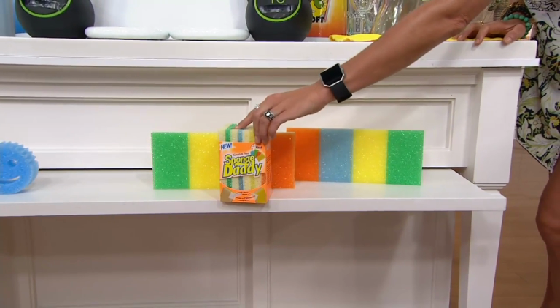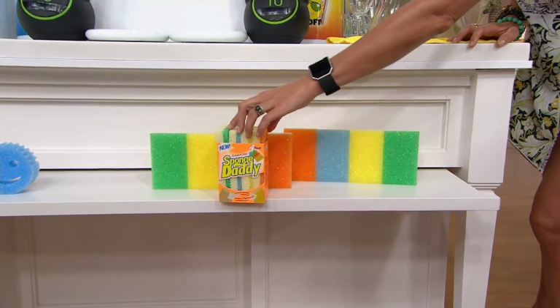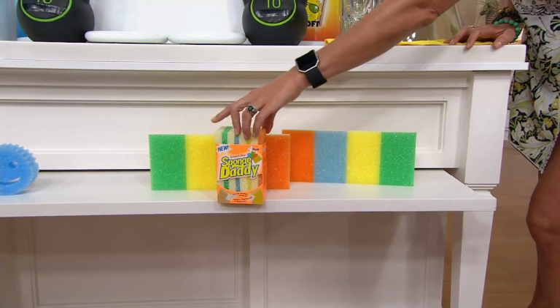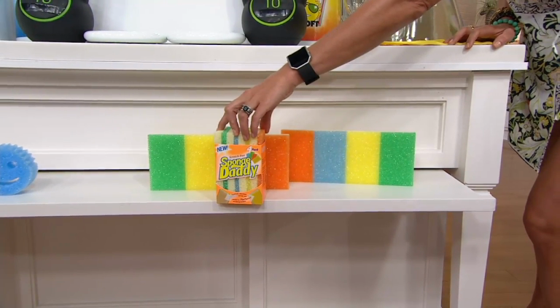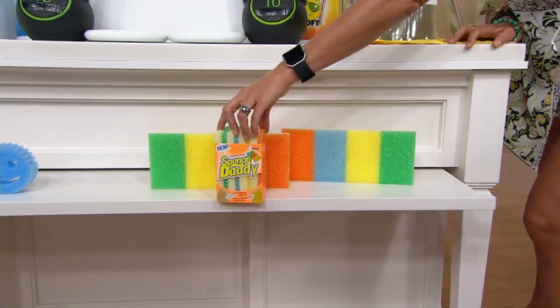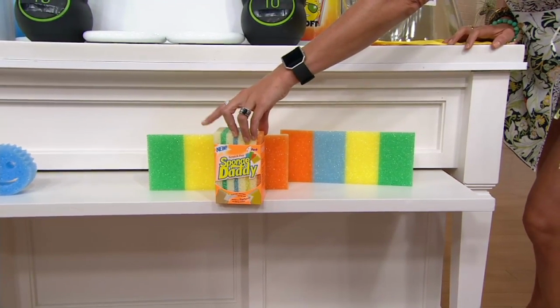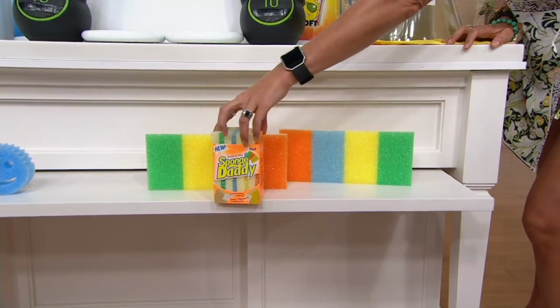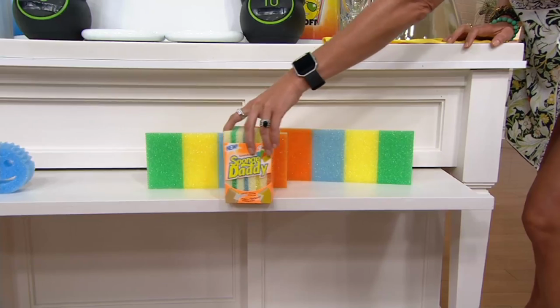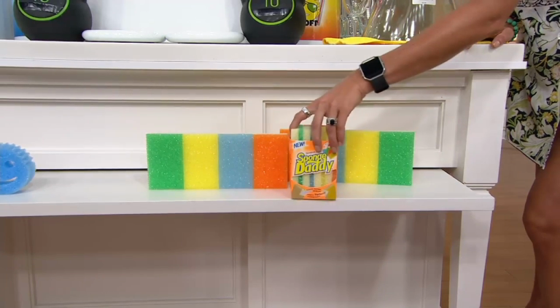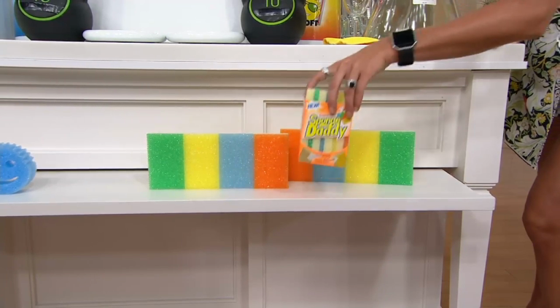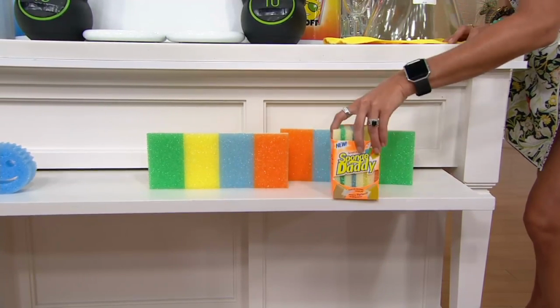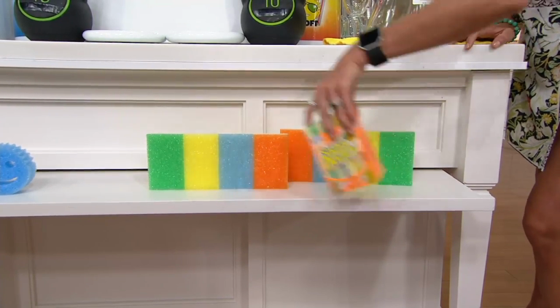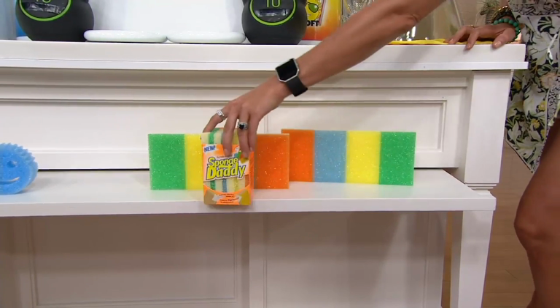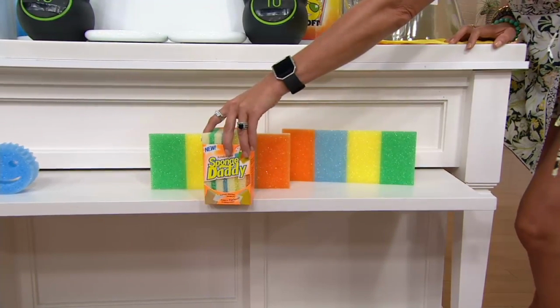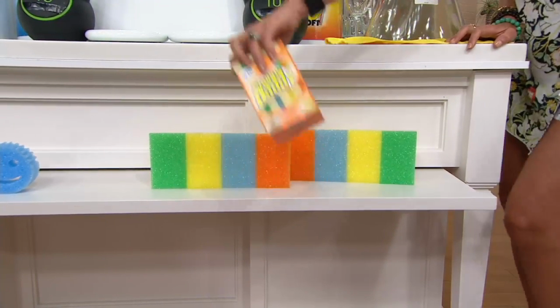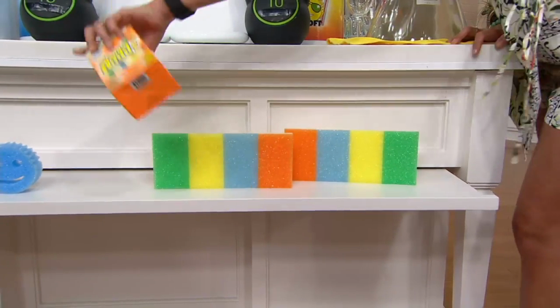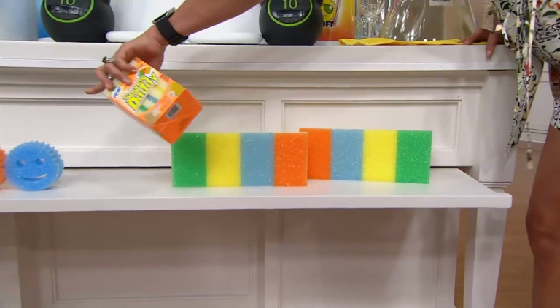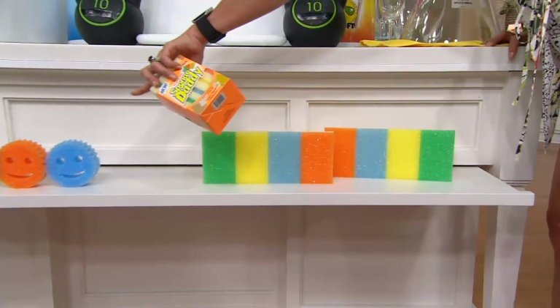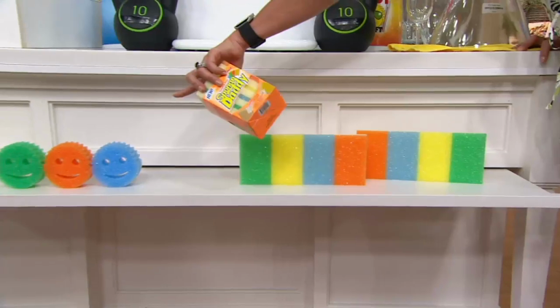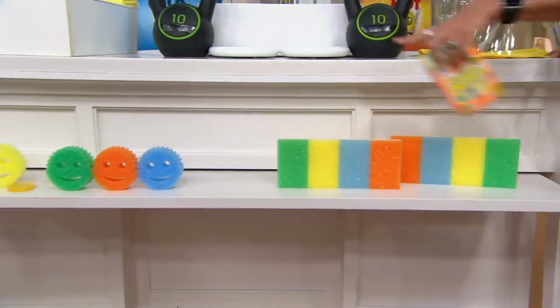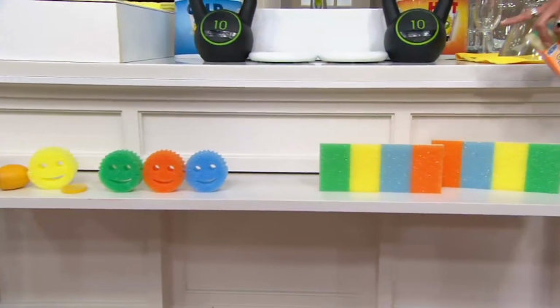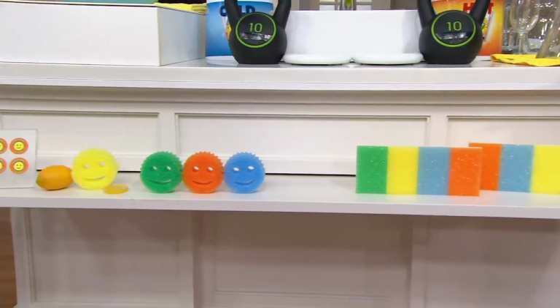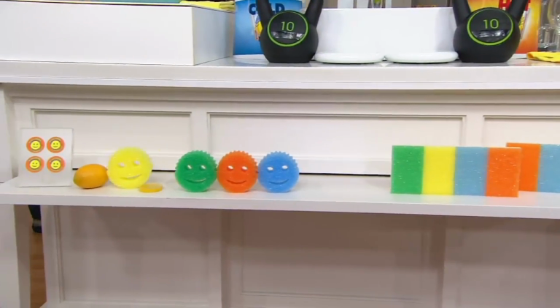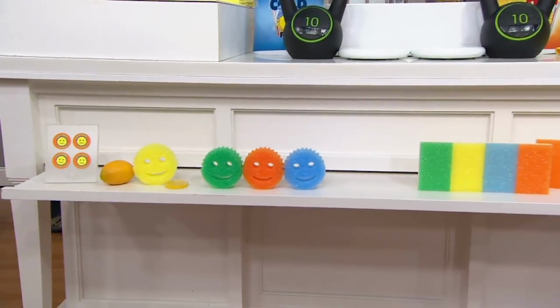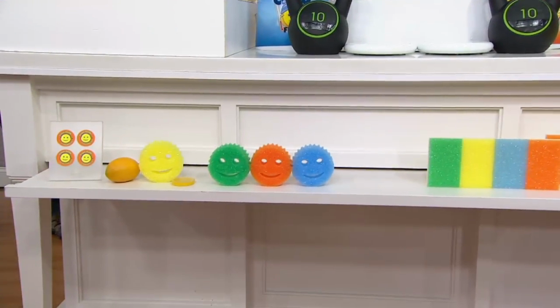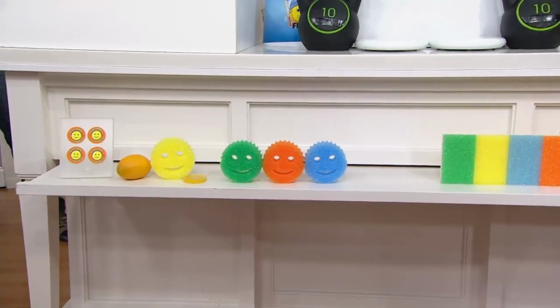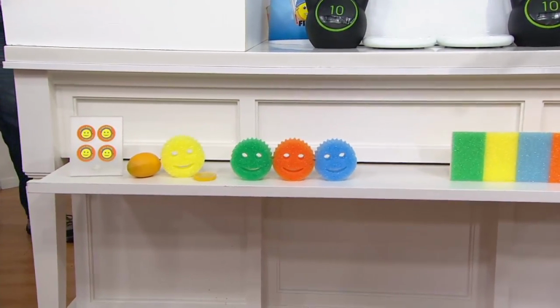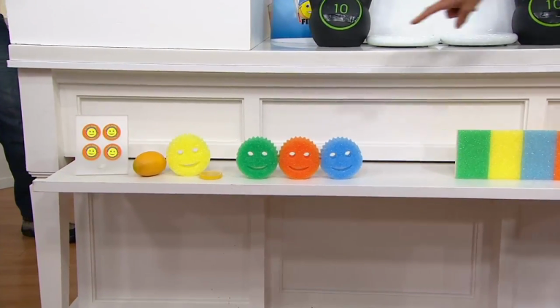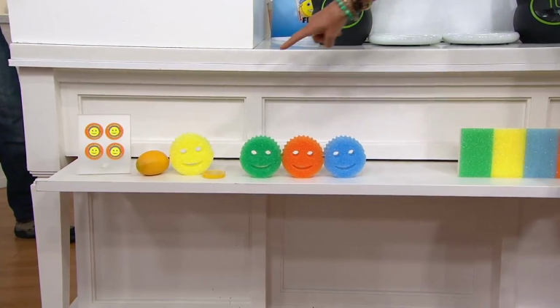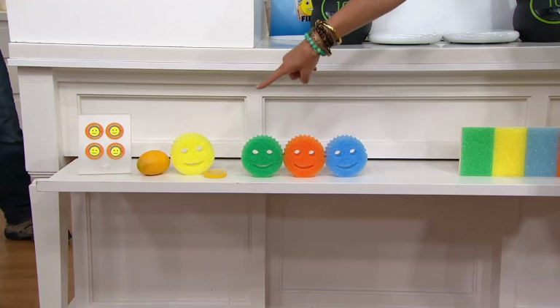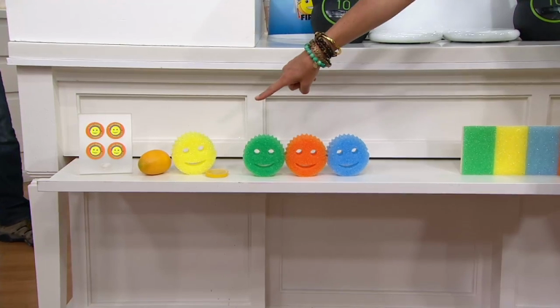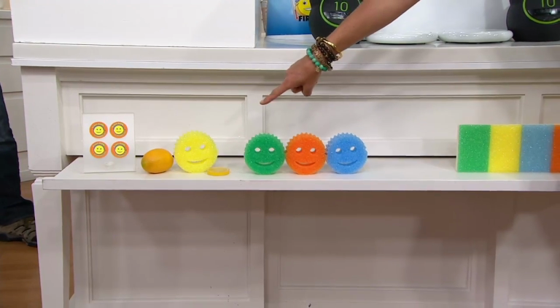It has different textures. It's sudsier, it holds more weight, it scrubs like you love it. You get four of these and eight of these. Then you get what it's all about — the Scrub Daddies. Four Scrub Daddies: three of them are original, and one of them is that yummy lemon scent.